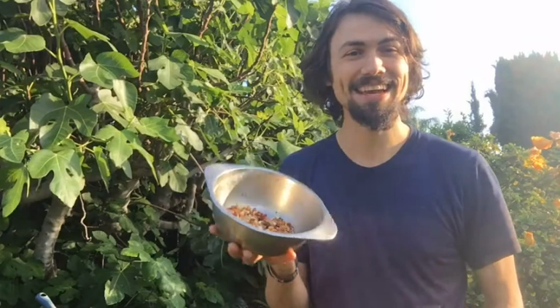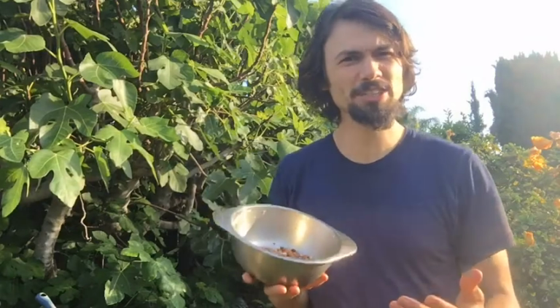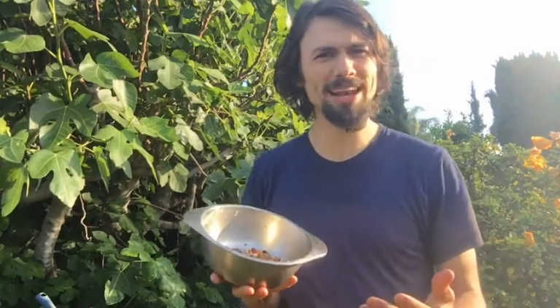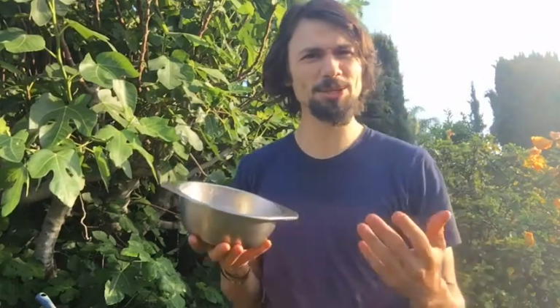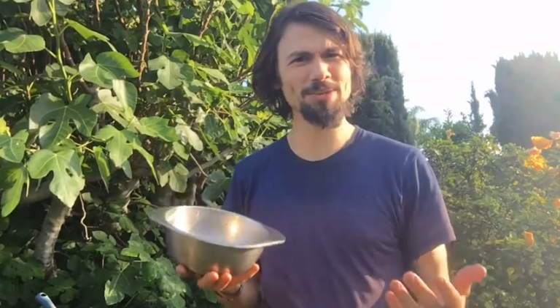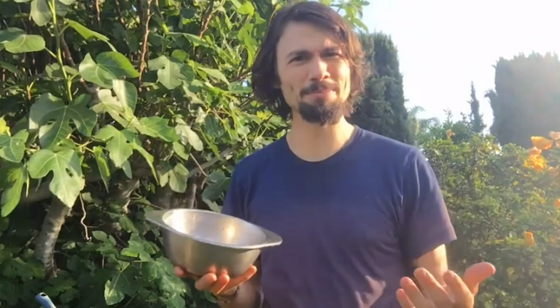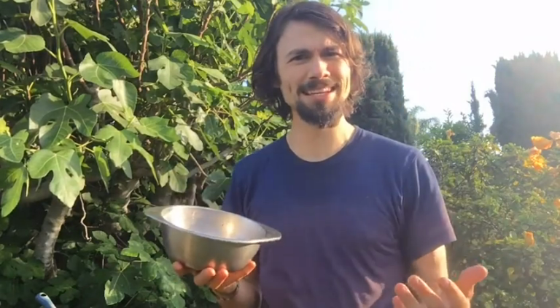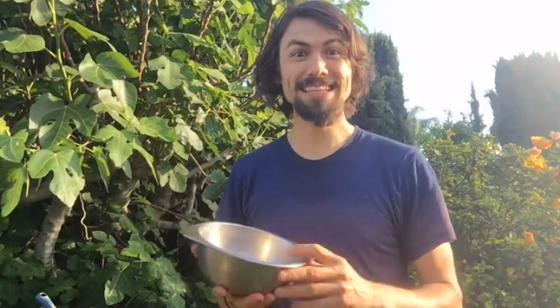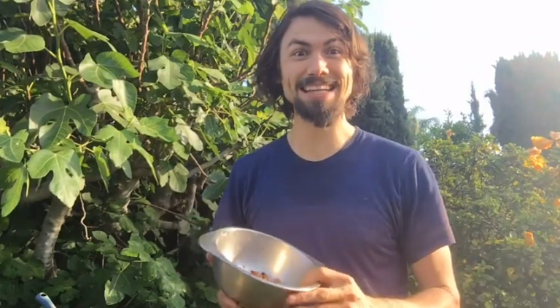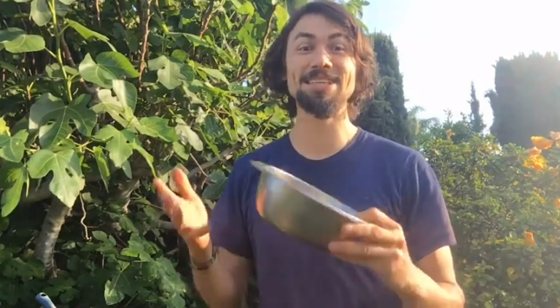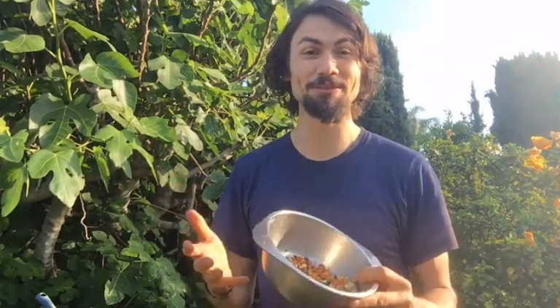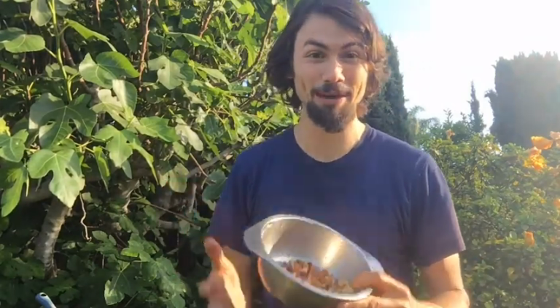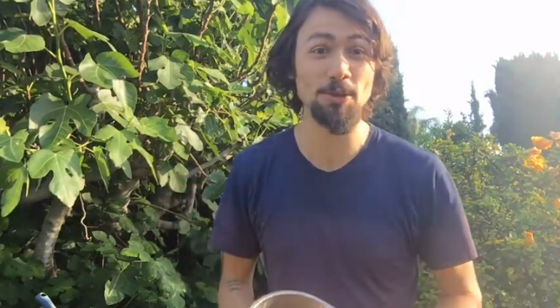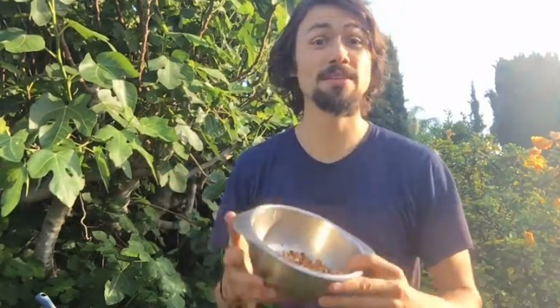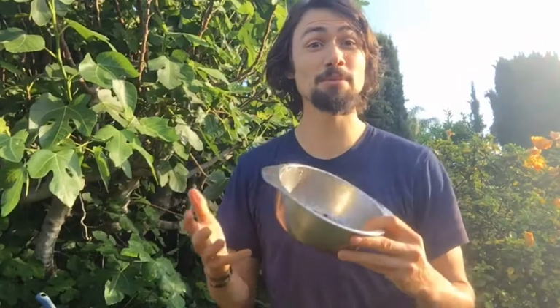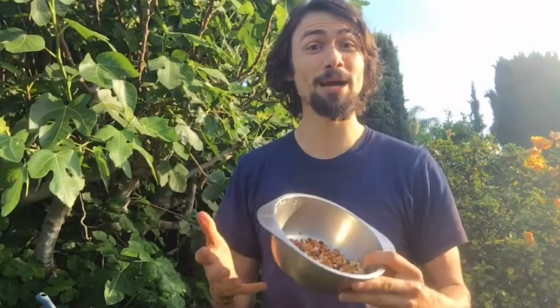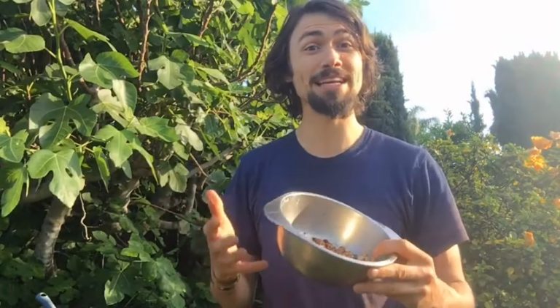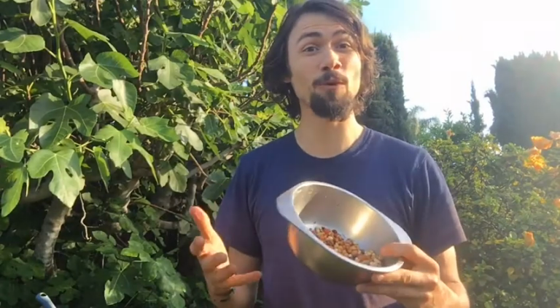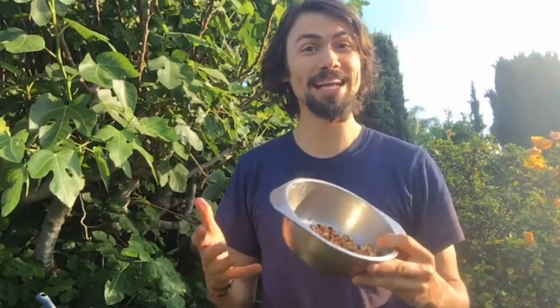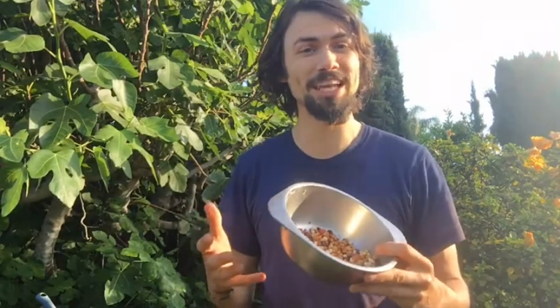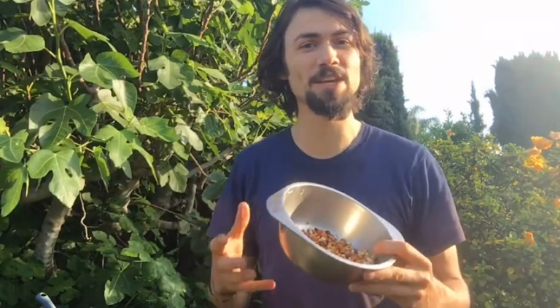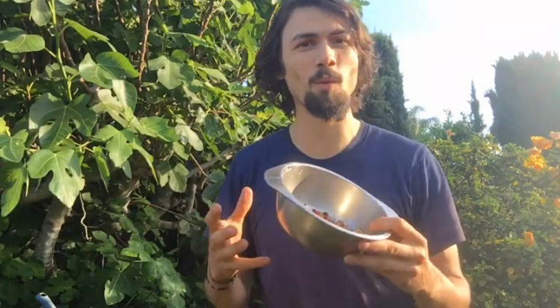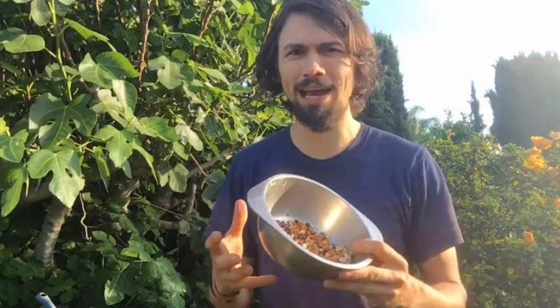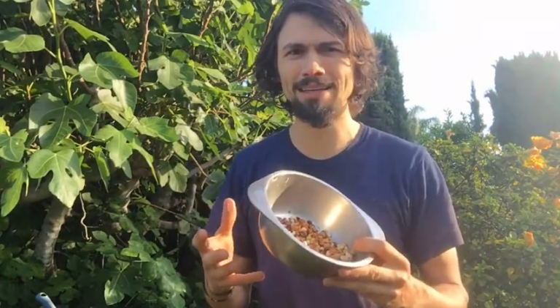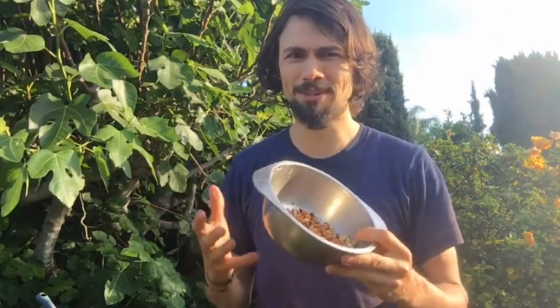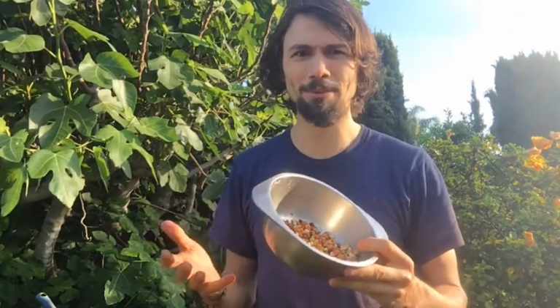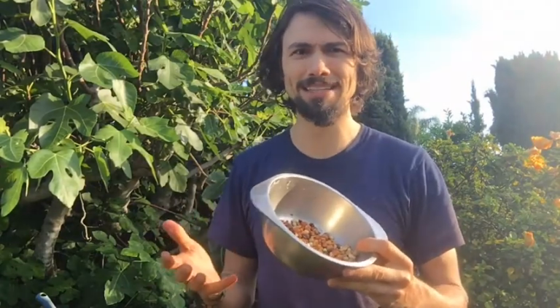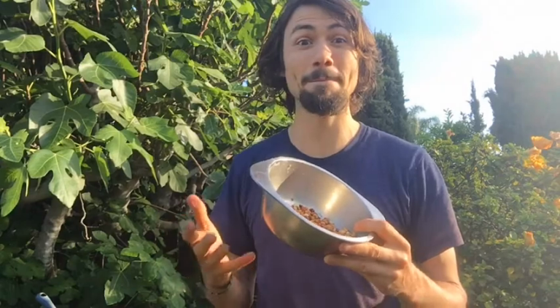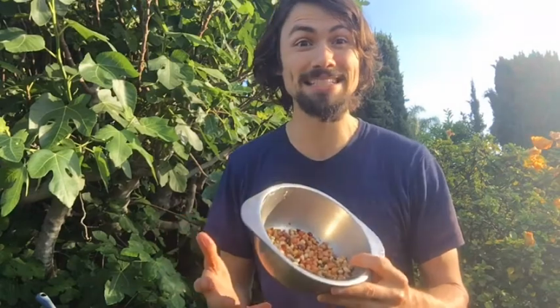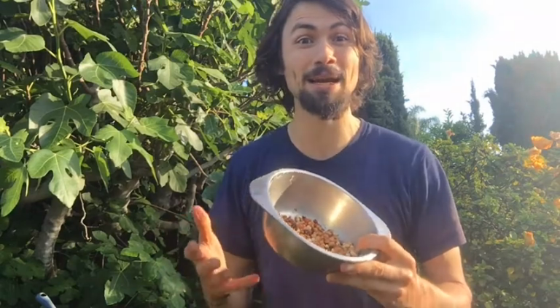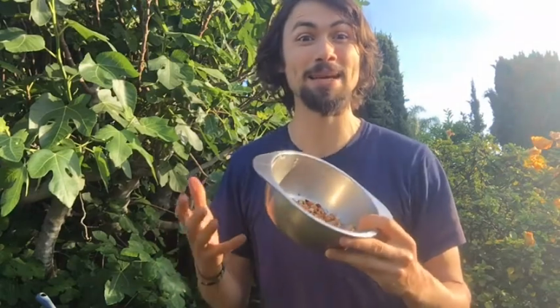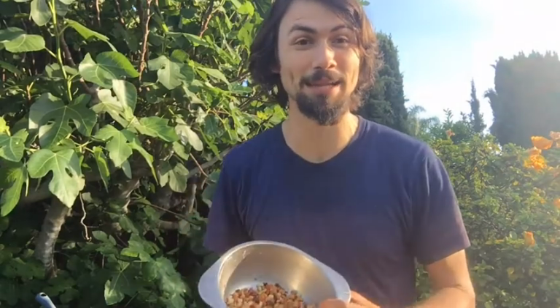Do you guys know that it's the year of the cowpea? It's the year of the cowpea. So celebrate cowpeas, get informed, get educated, figure out why we're celebrating this amazing, amazing plant.